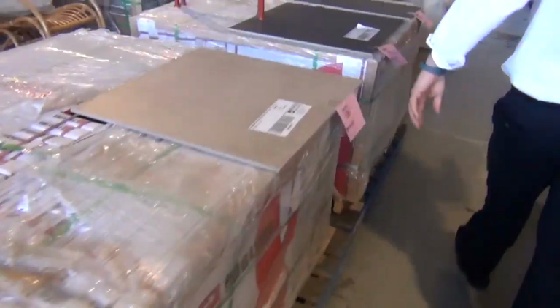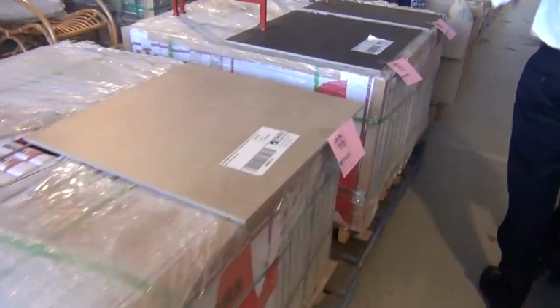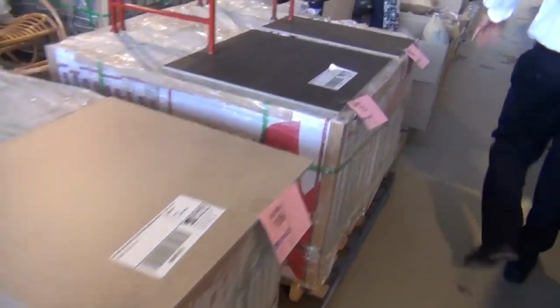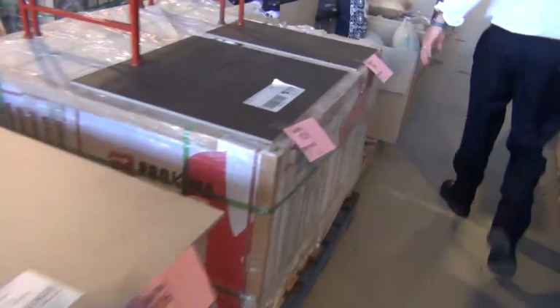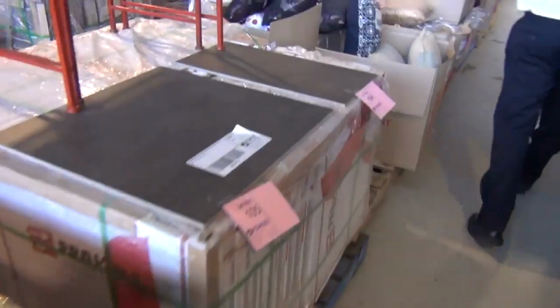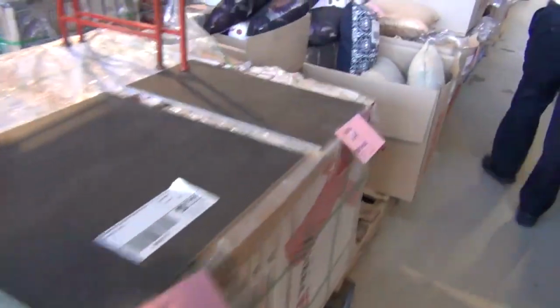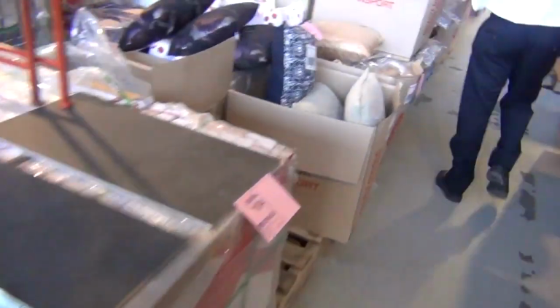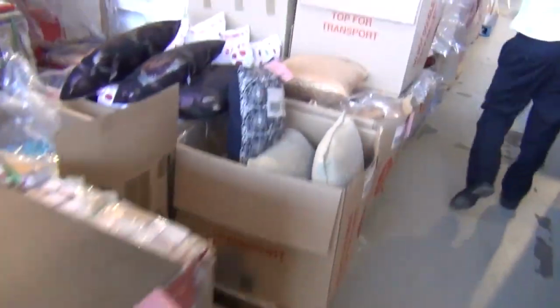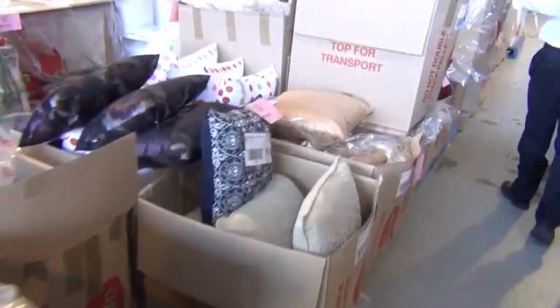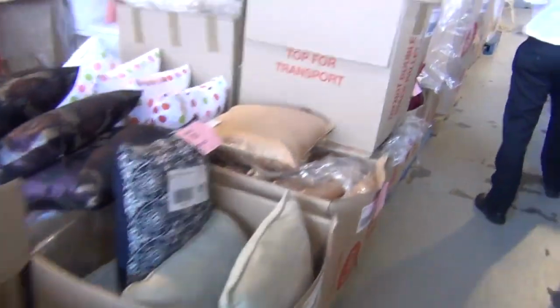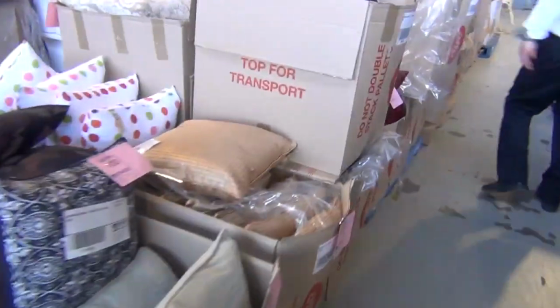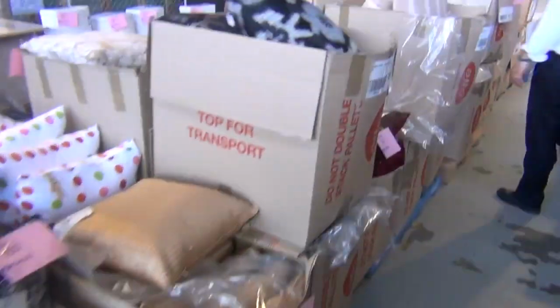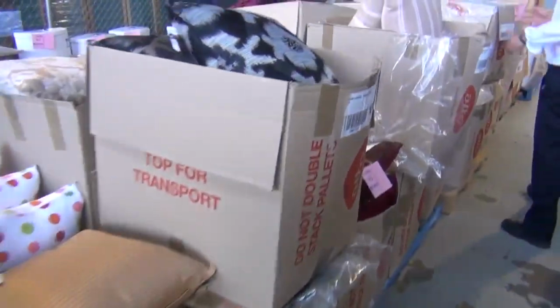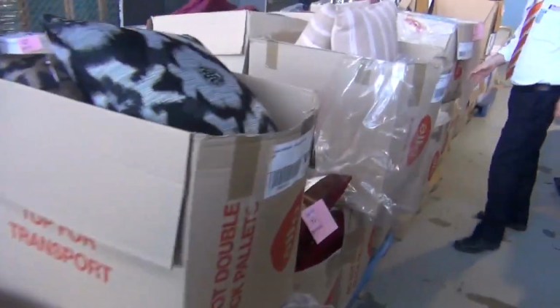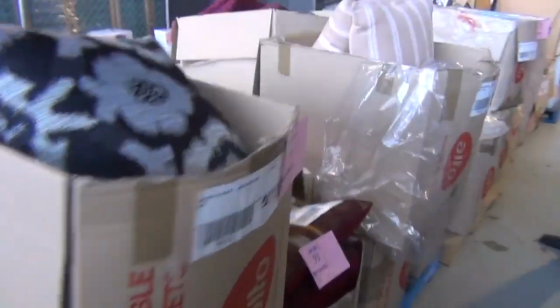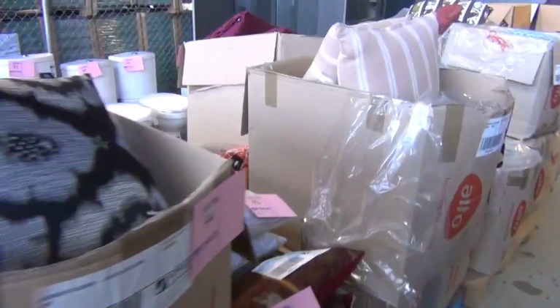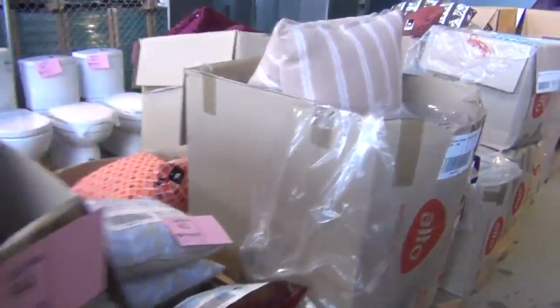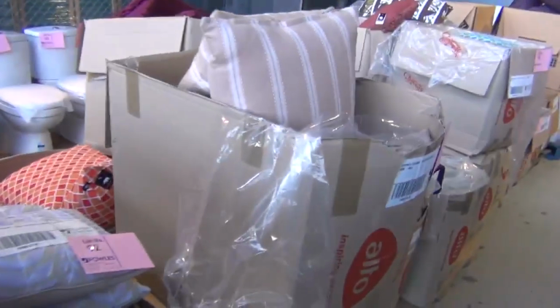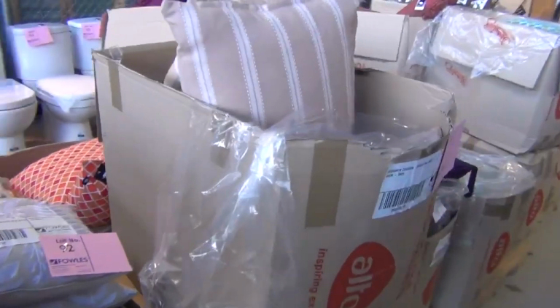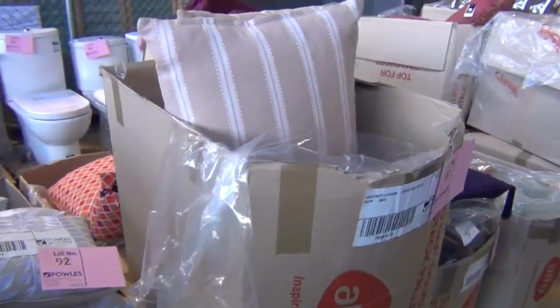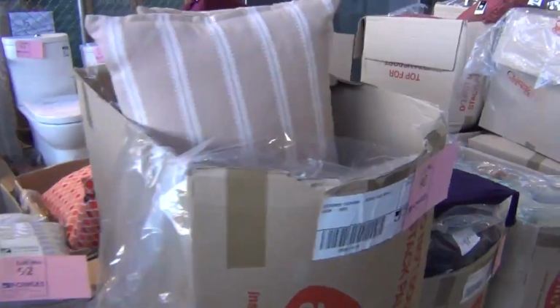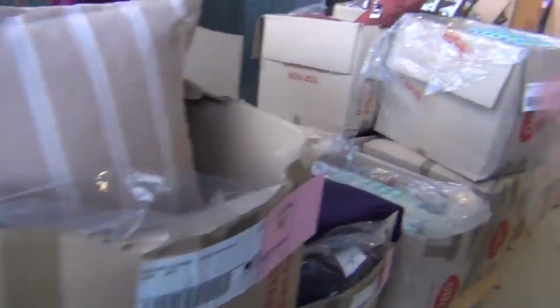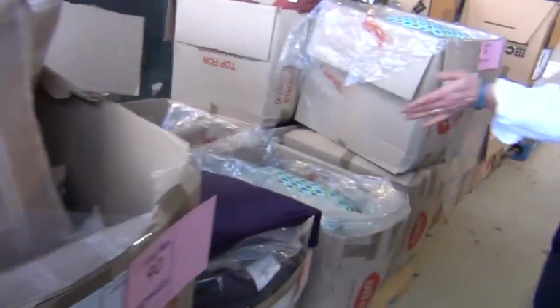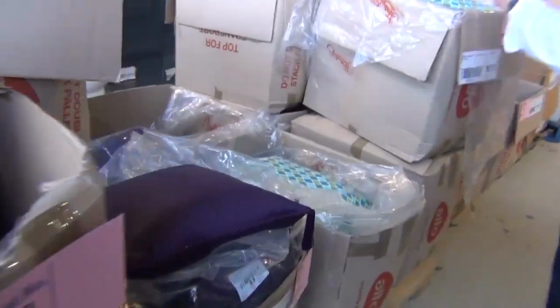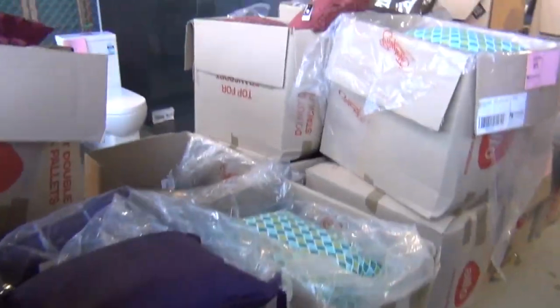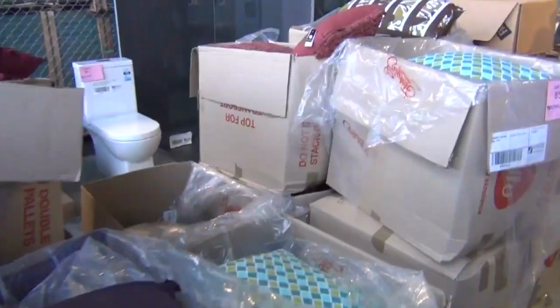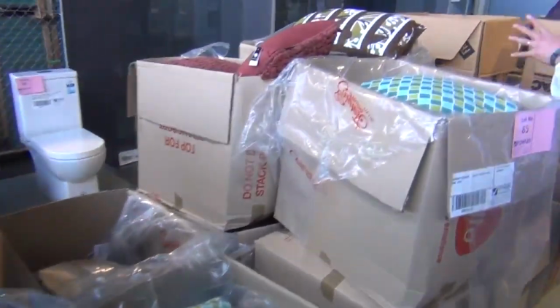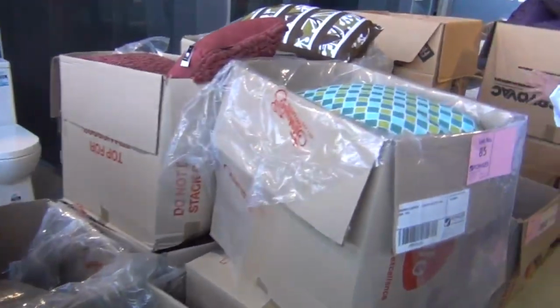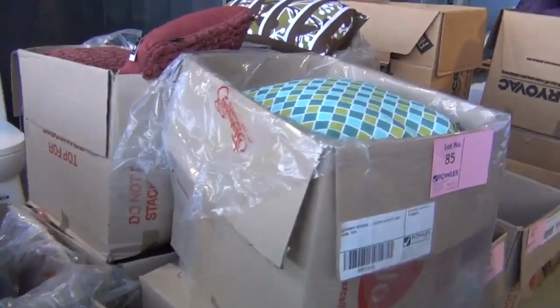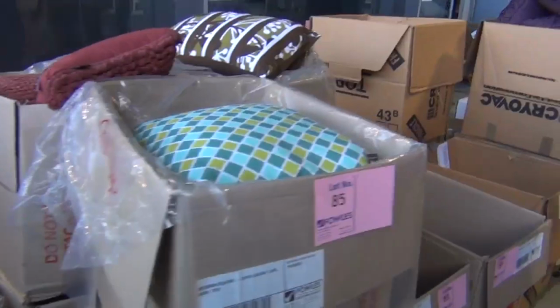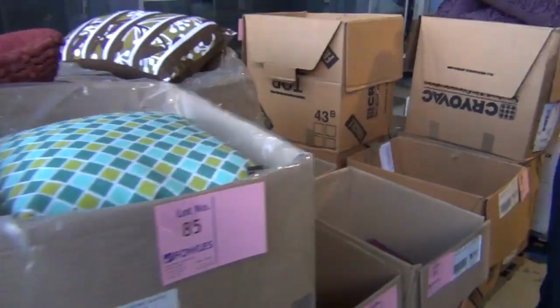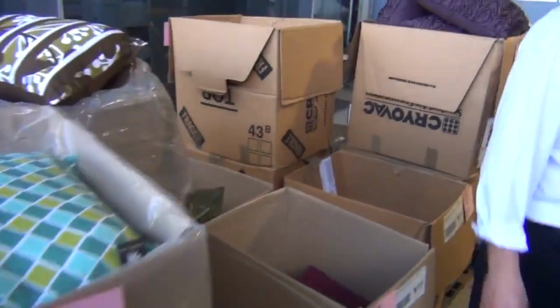There's a heap of homewares tomorrow — heaps of cushions that are still in stores for between $30 and $50 each. We'll be getting all of these going for $7 a cushion tomorrow. Really high quality fabrics, really nice looking gear.